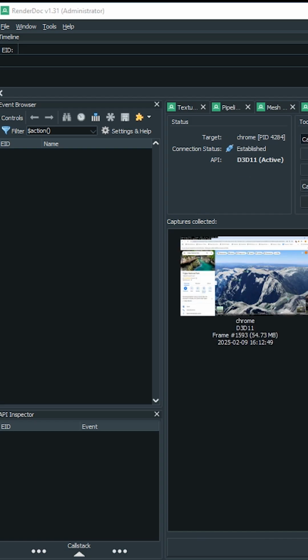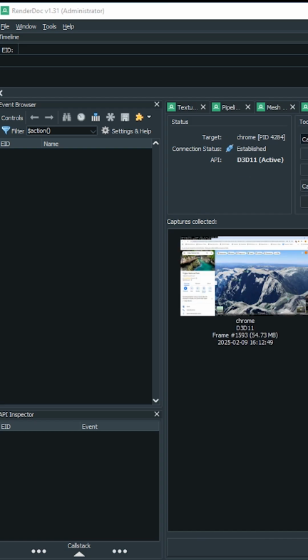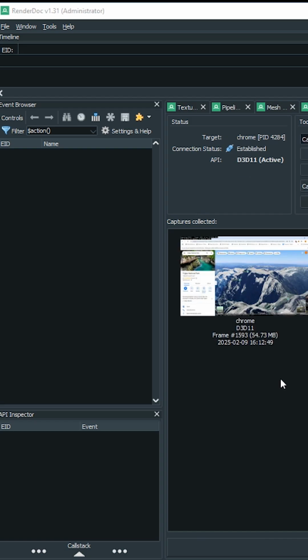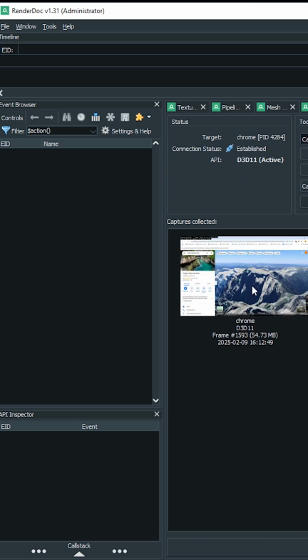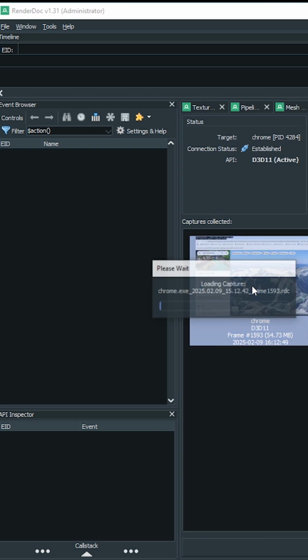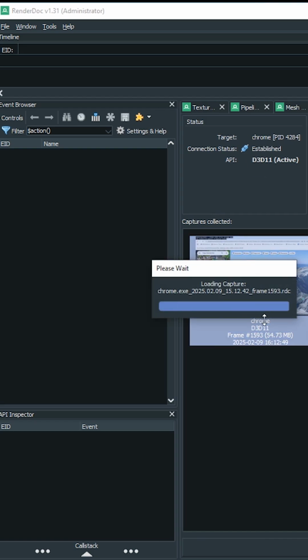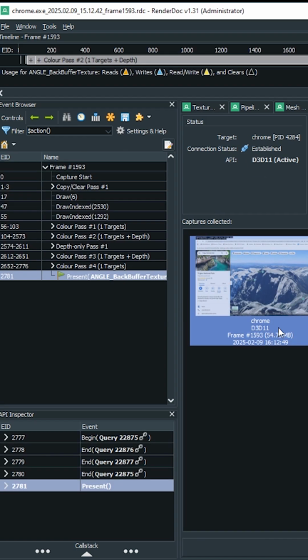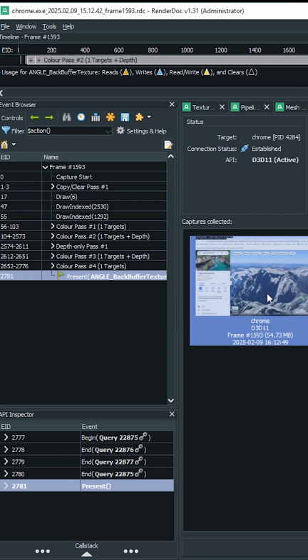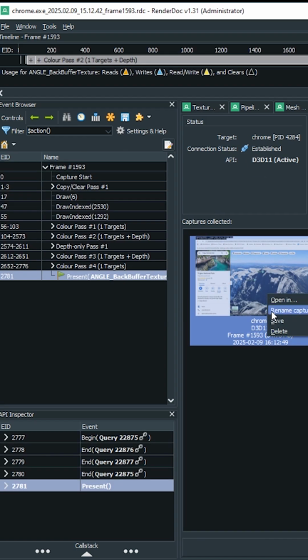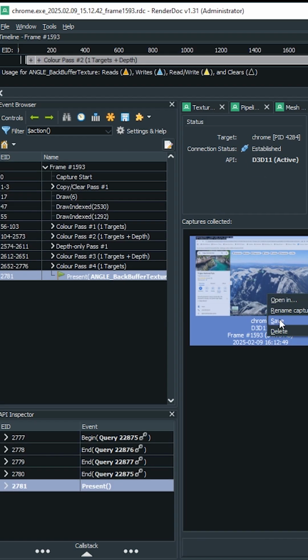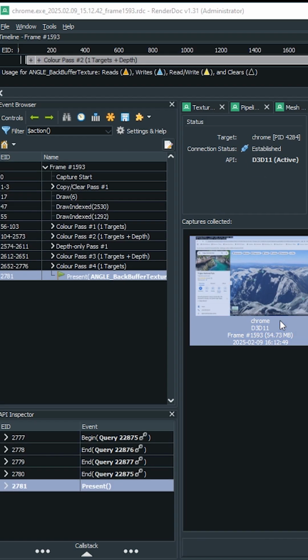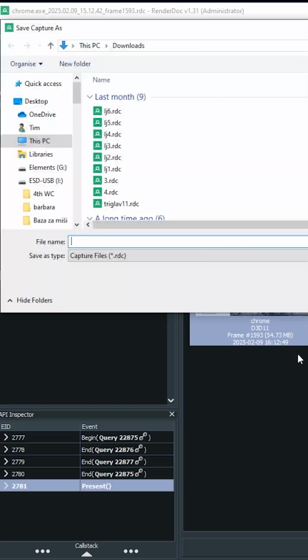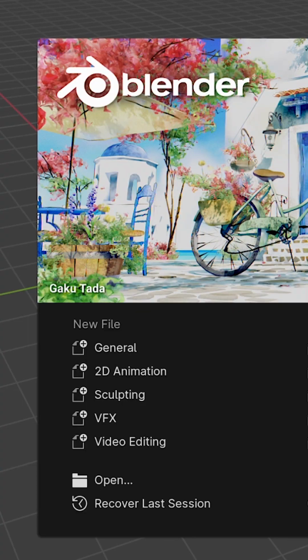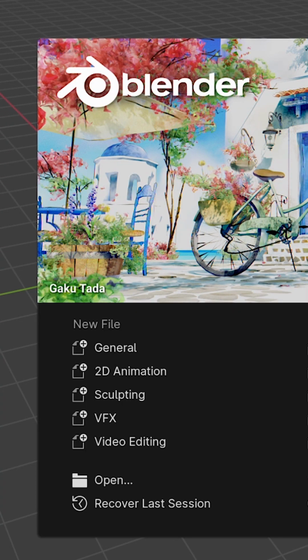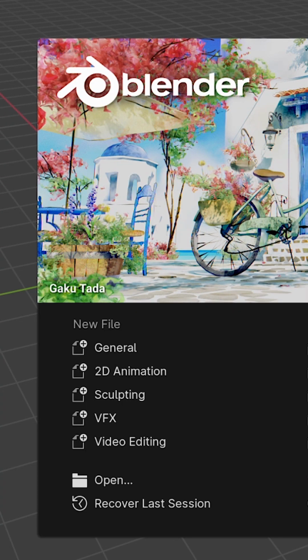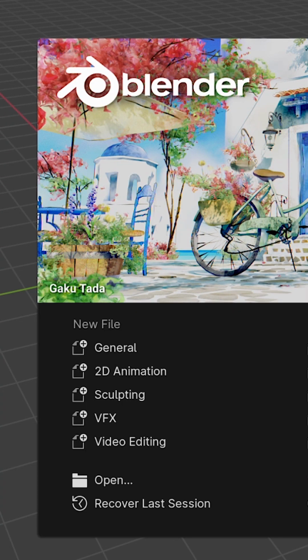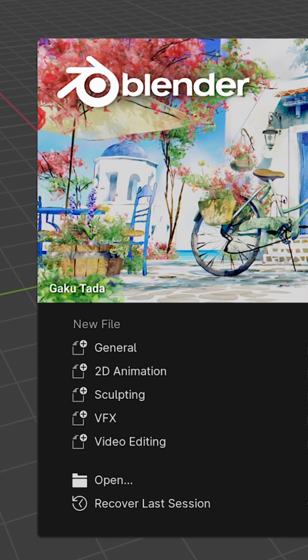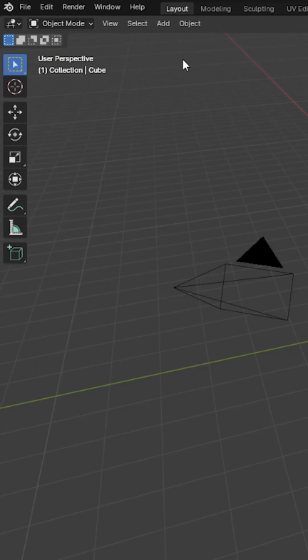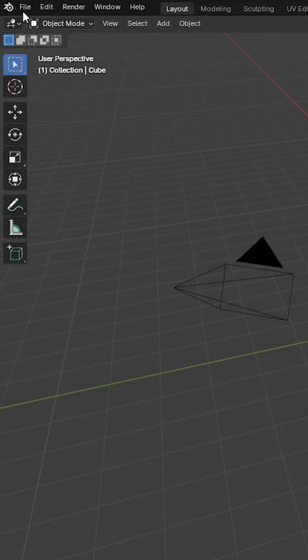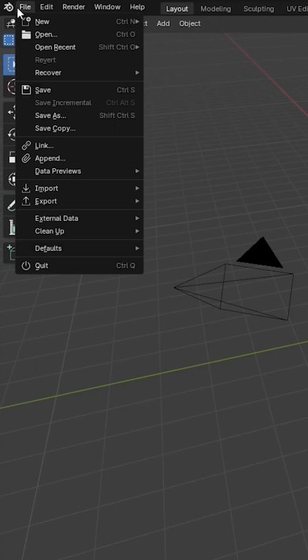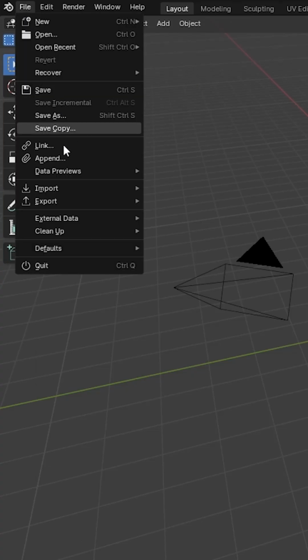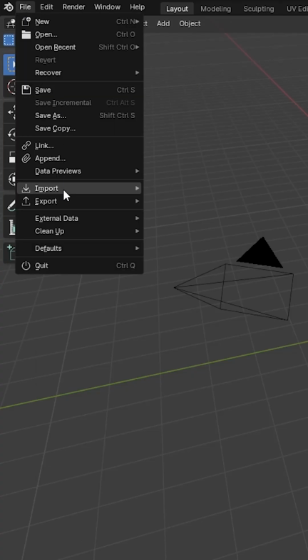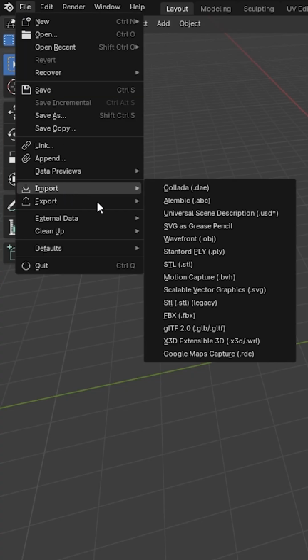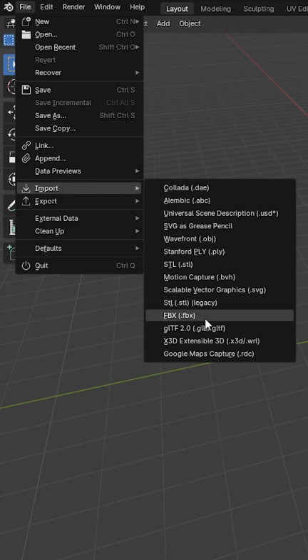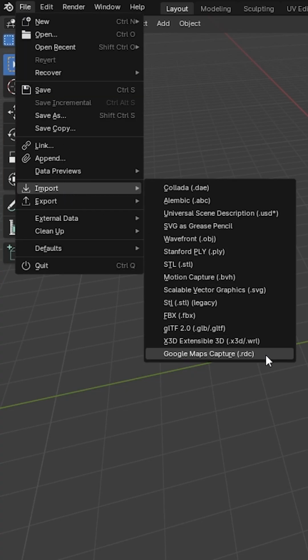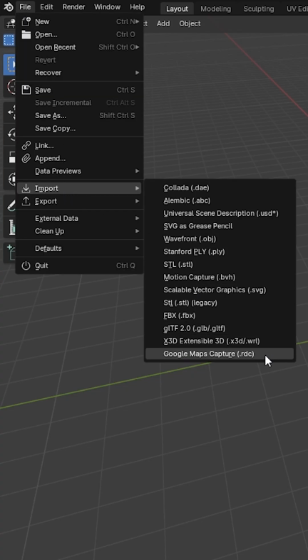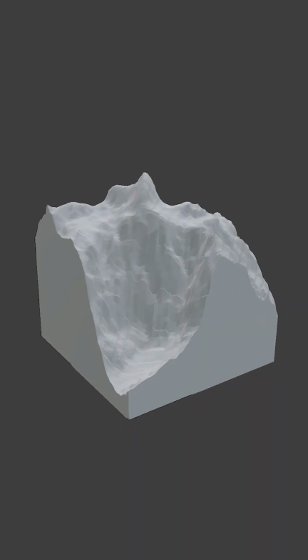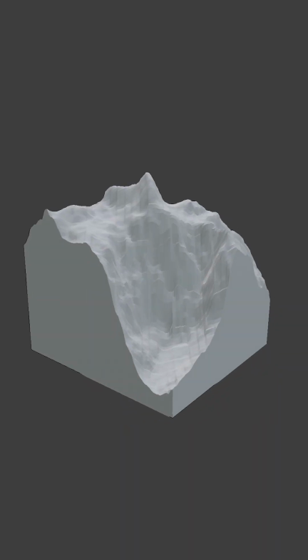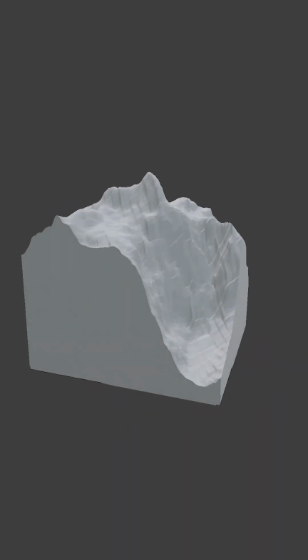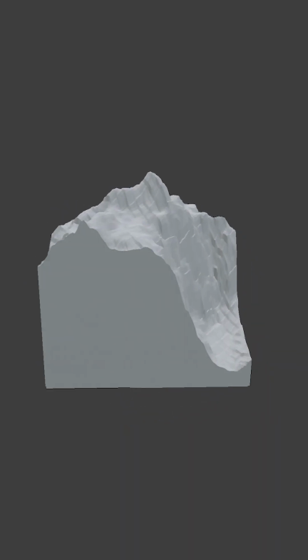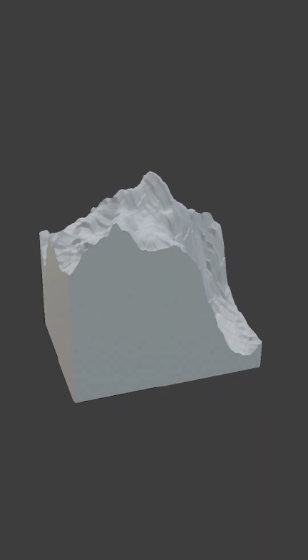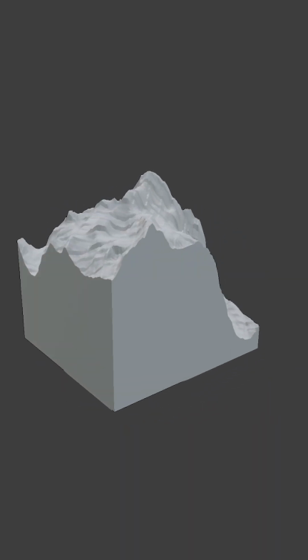First, the models were obtained from Google Maps by exporting them using RenderDoc. Then the models were imported into Blender using a free plugin called Maps Models Importer and further refined.